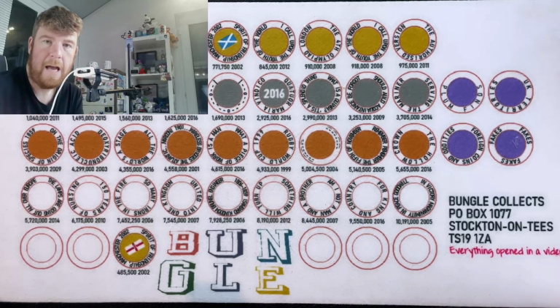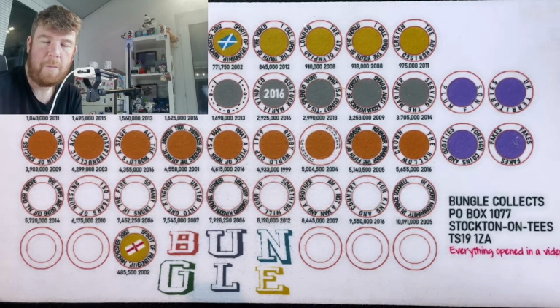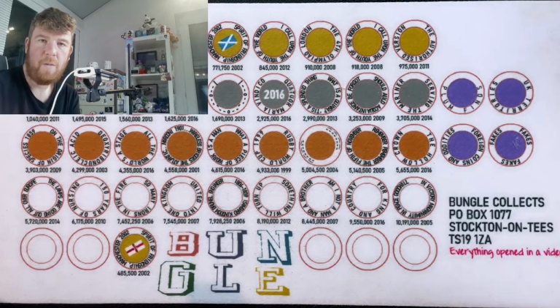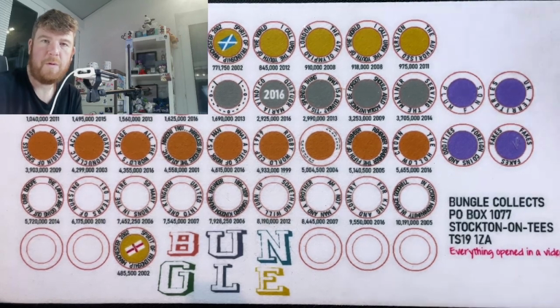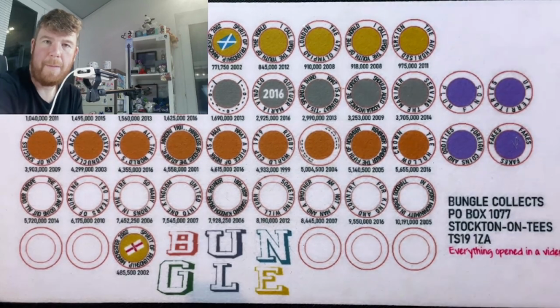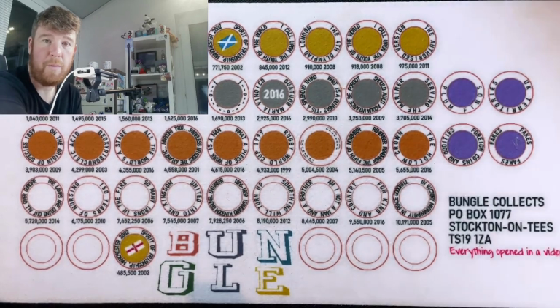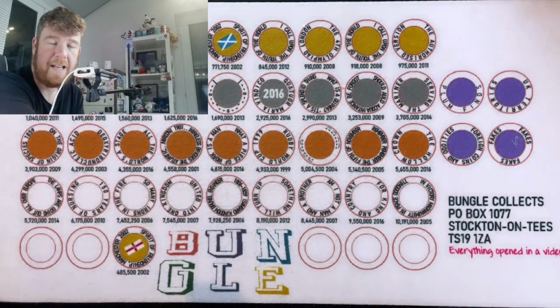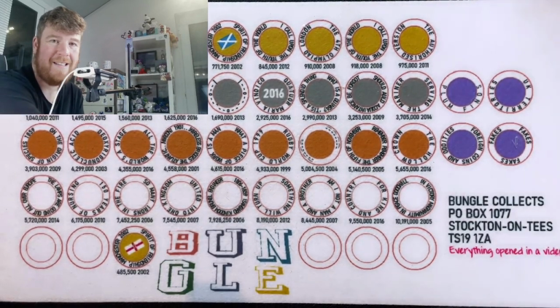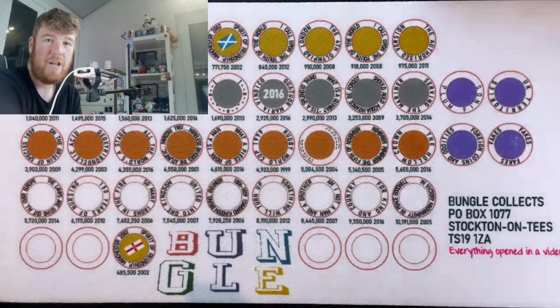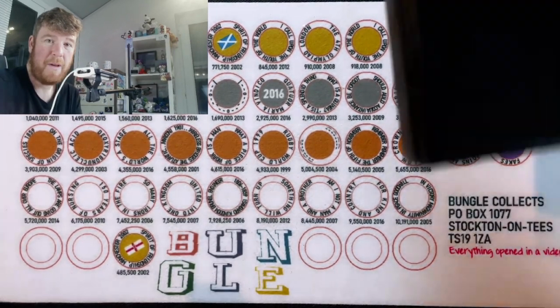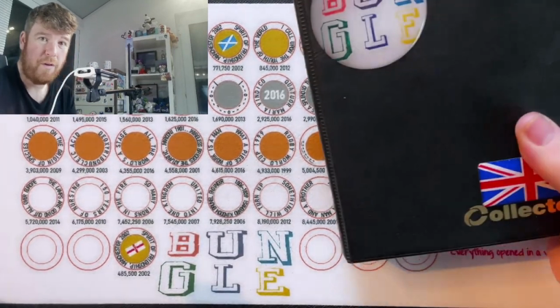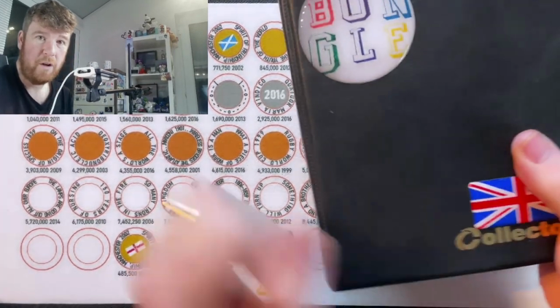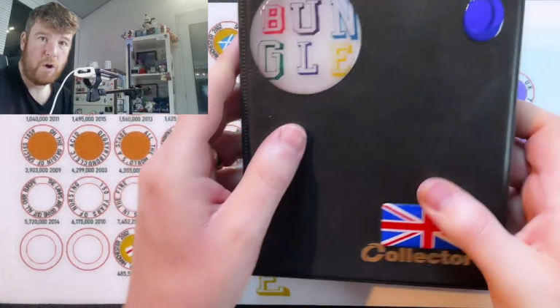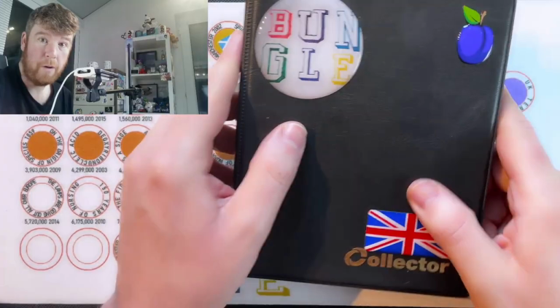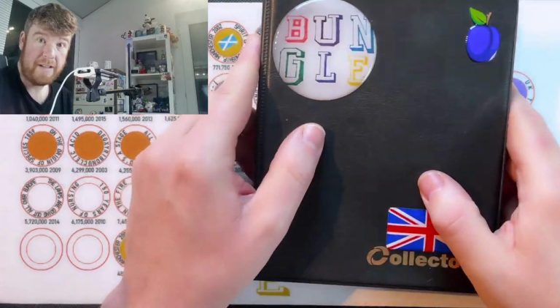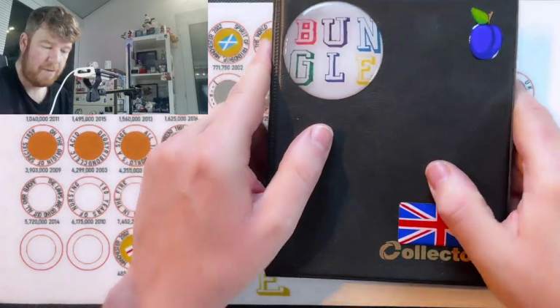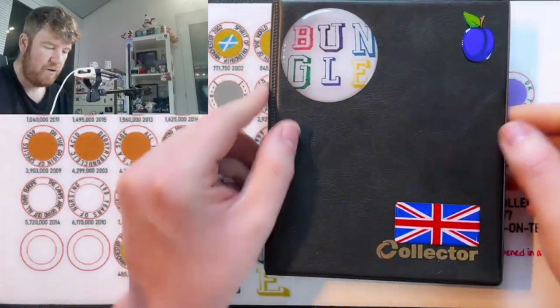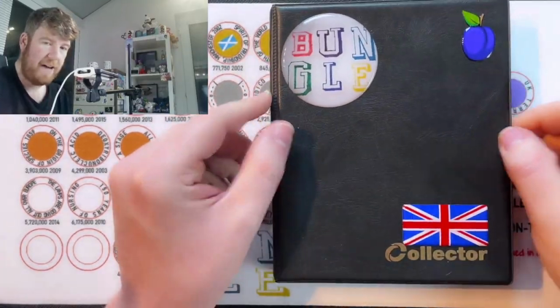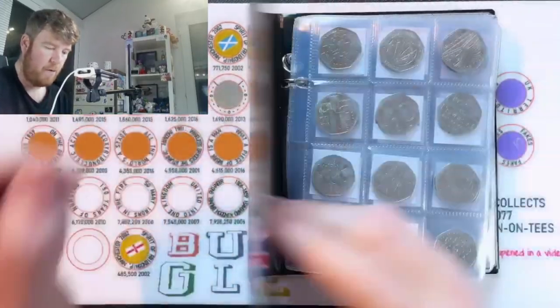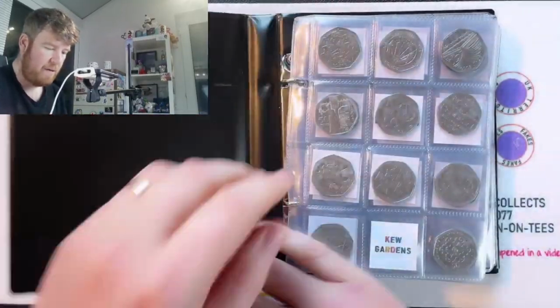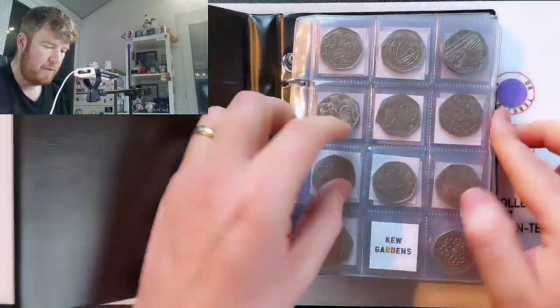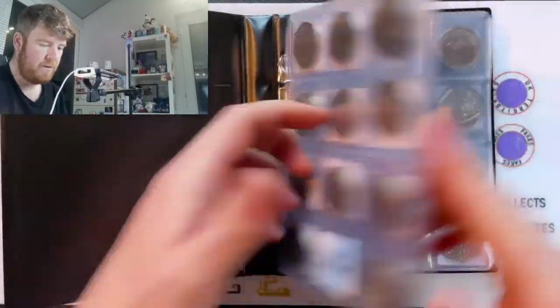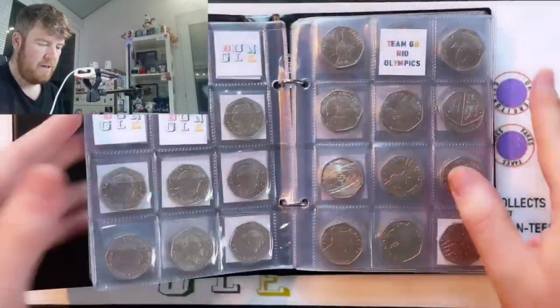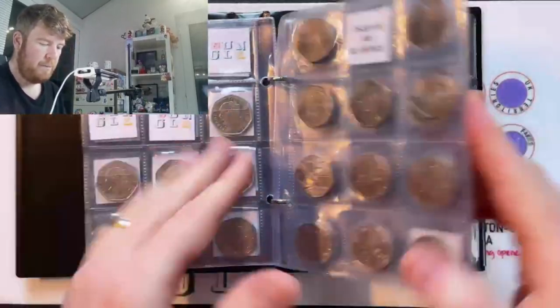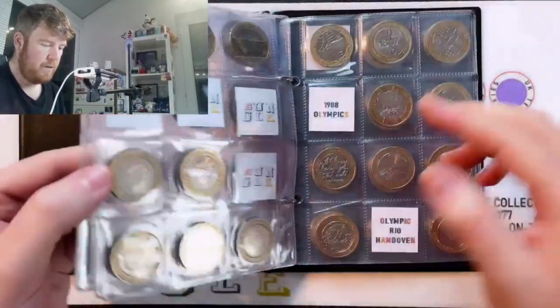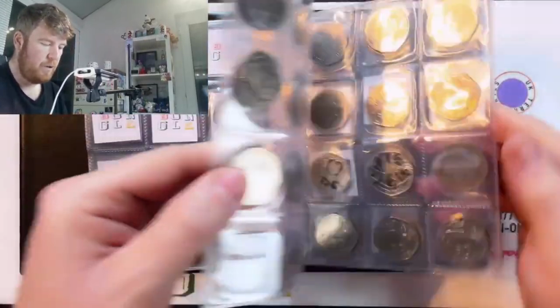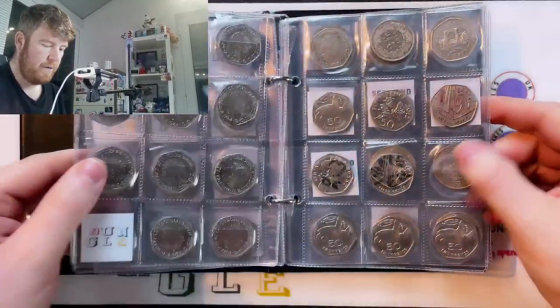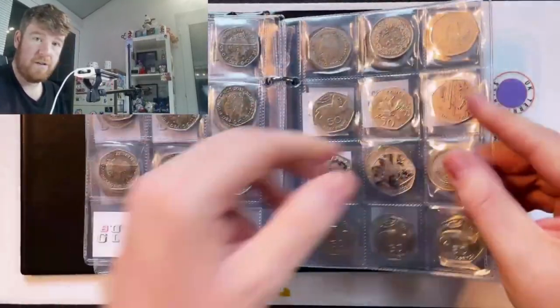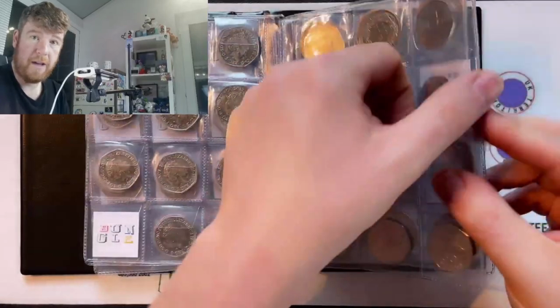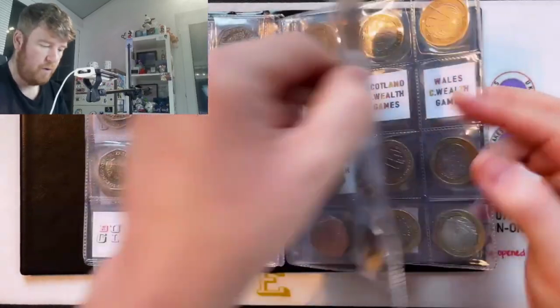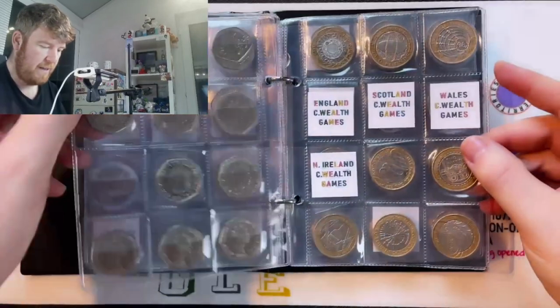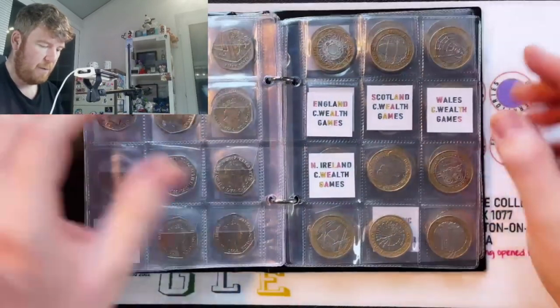Hello everybody and welcome to another episode of Bungle Collects. I'm going to be going through a load of £2 coins in this episode, trying to find some rare and valuable ones, but also hopefully something to go in the album.